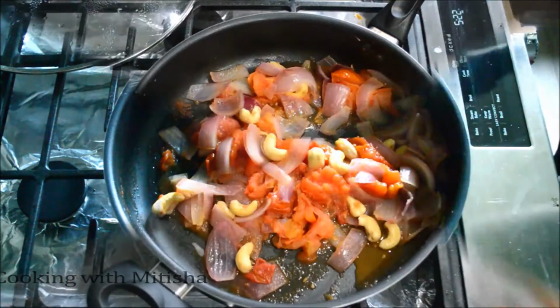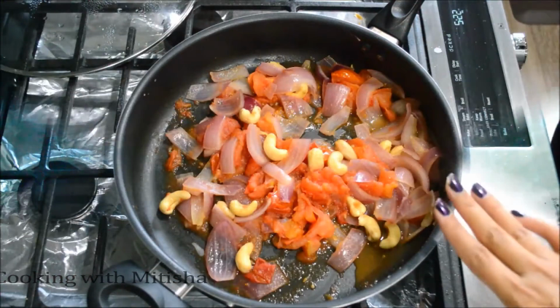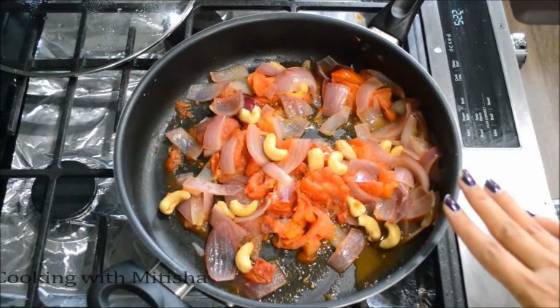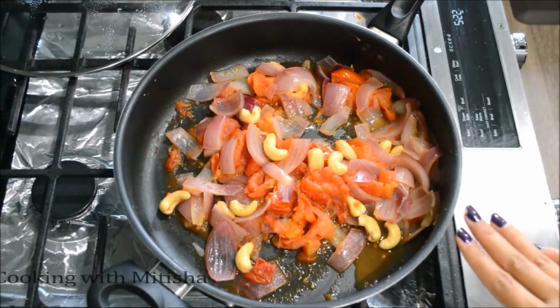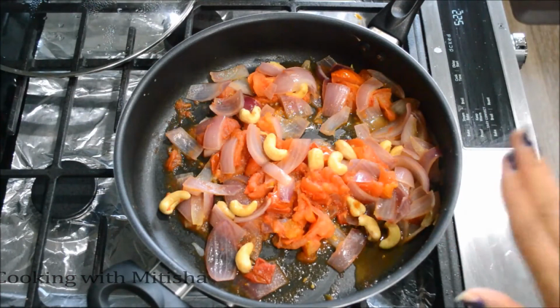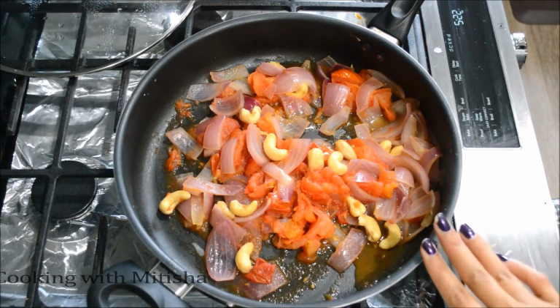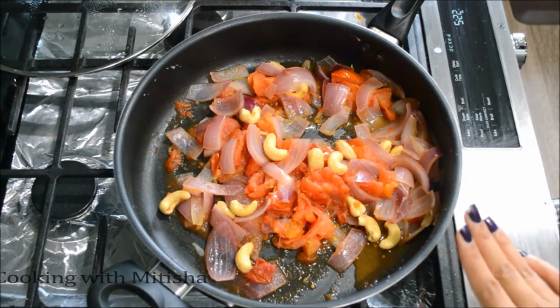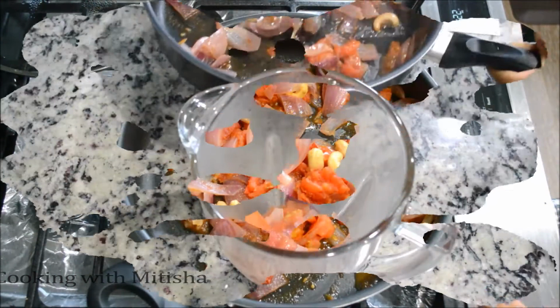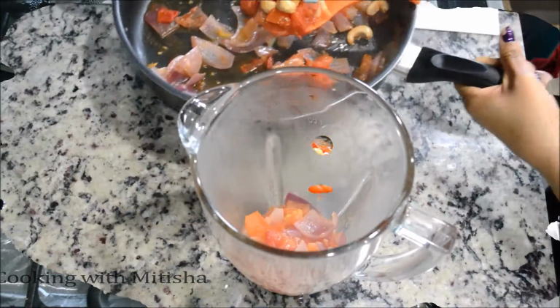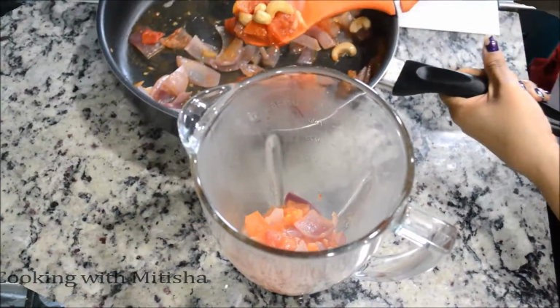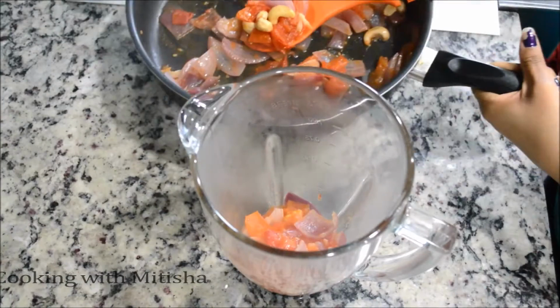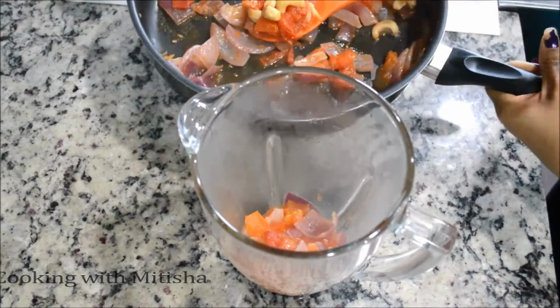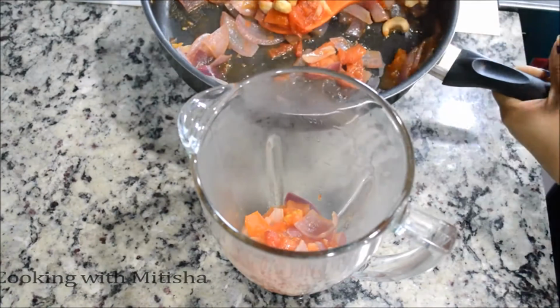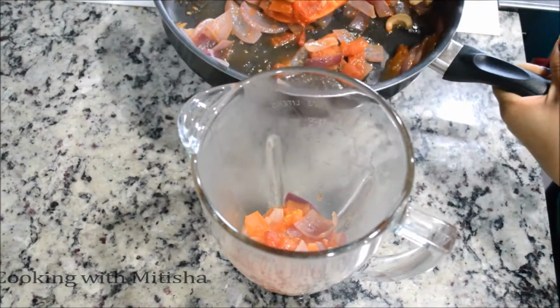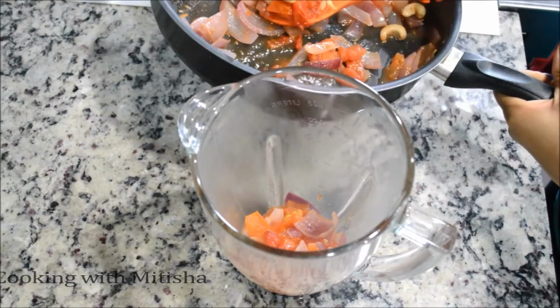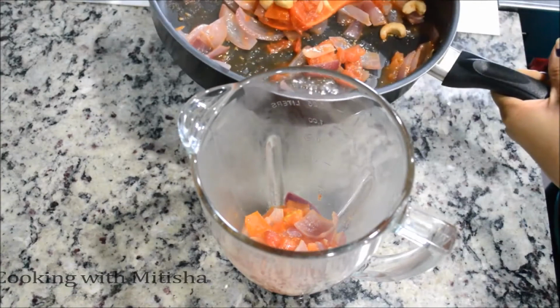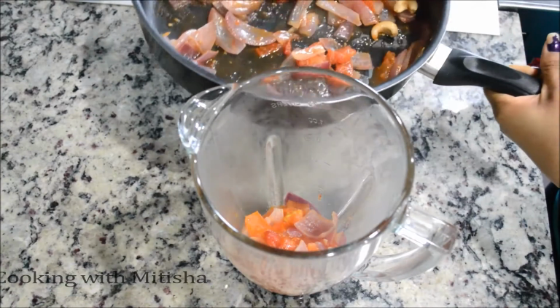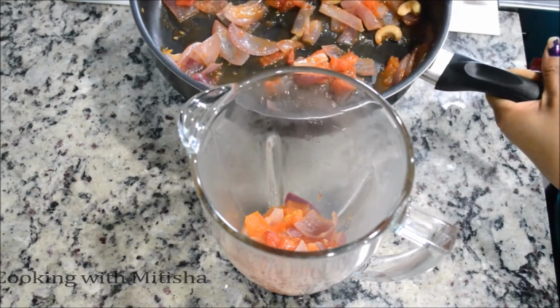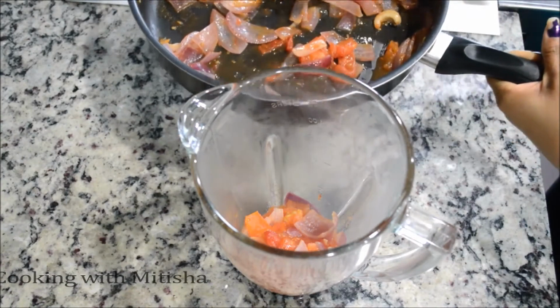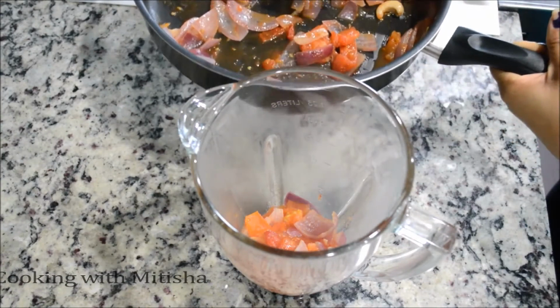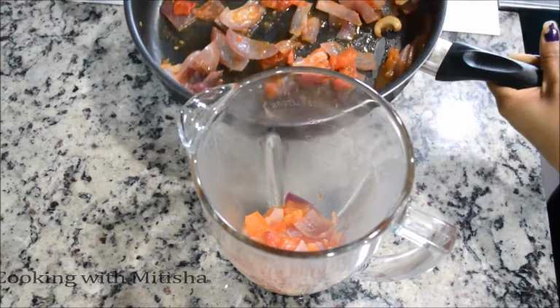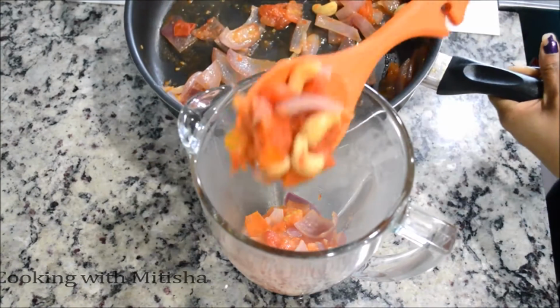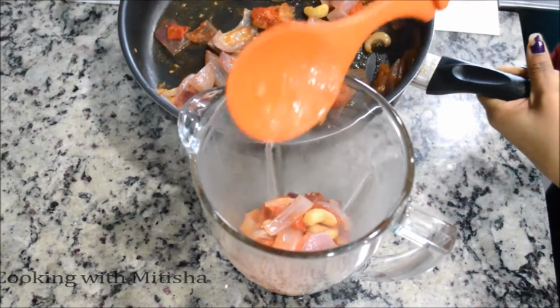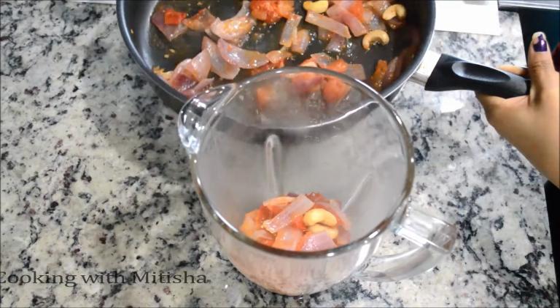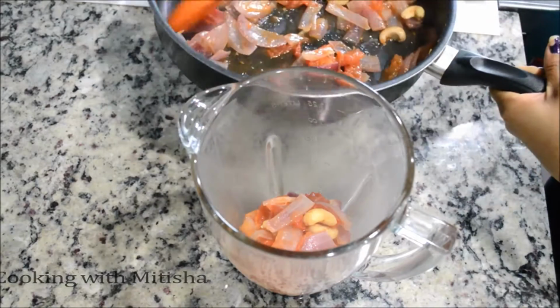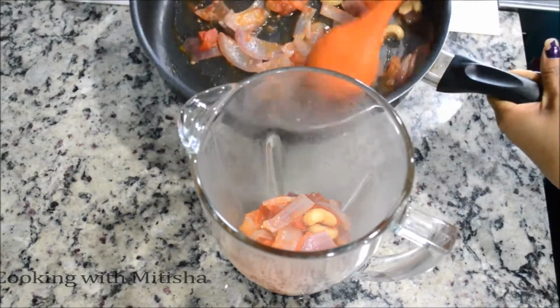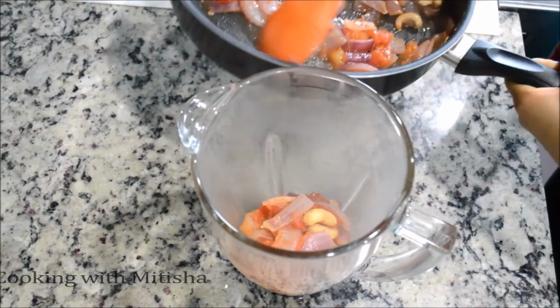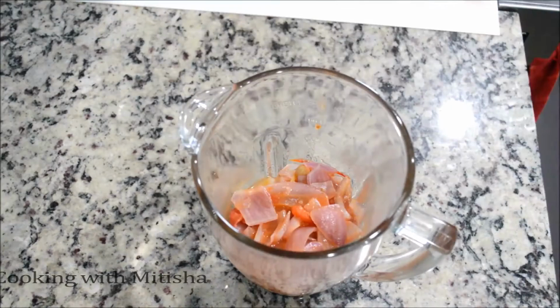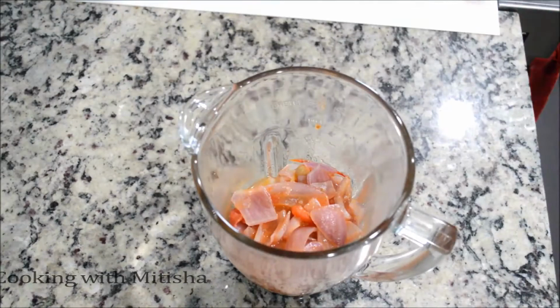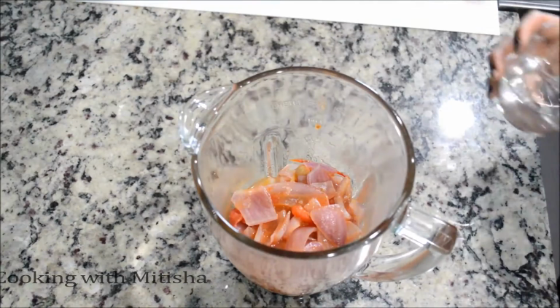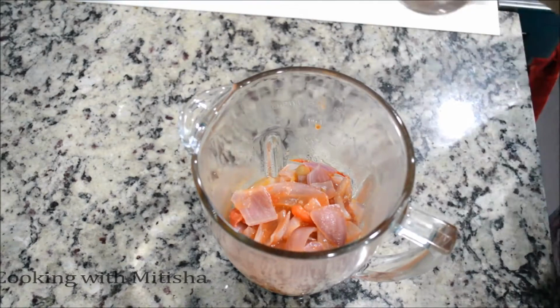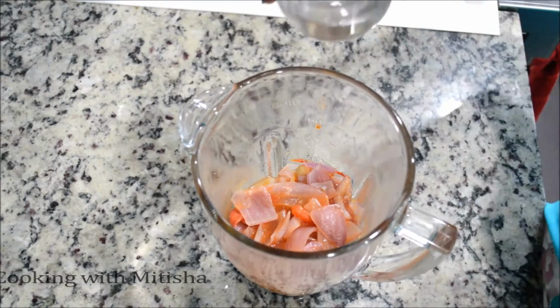Now I'm going to turn off the heat and puree this in a blender. You can wait until it cools down because it's really hot, or you can add a little bit of cold water to it. I'm going to add a little bit of water.